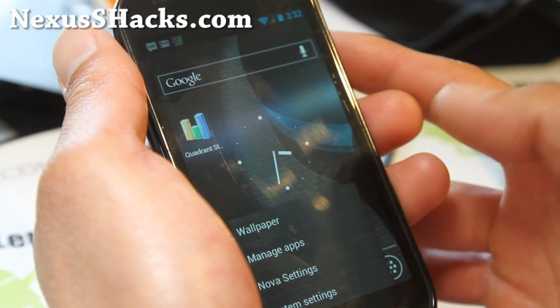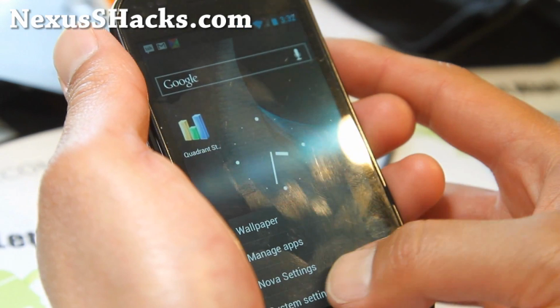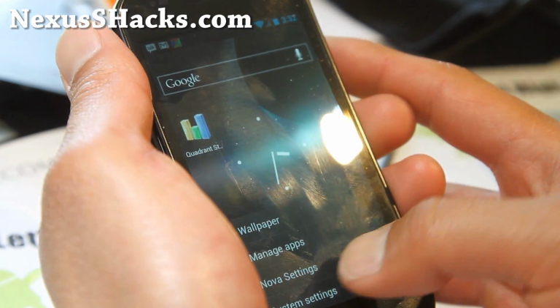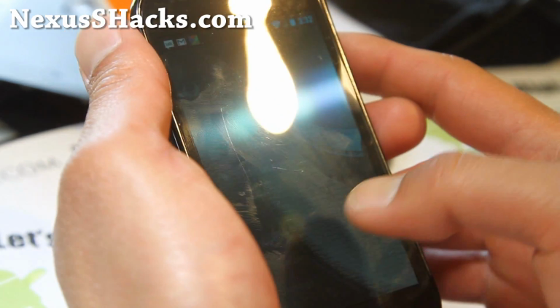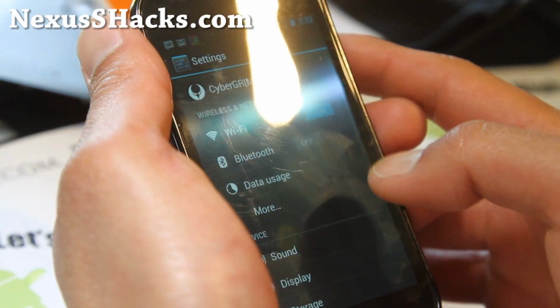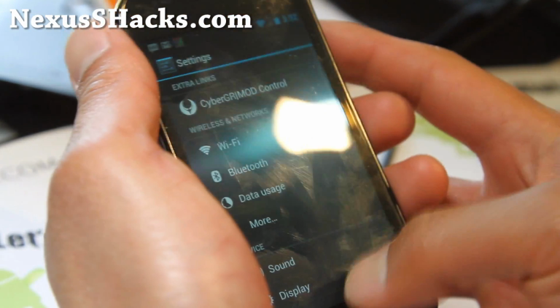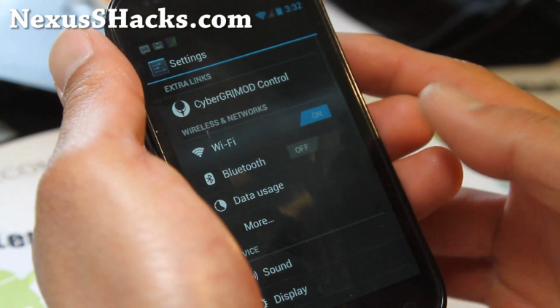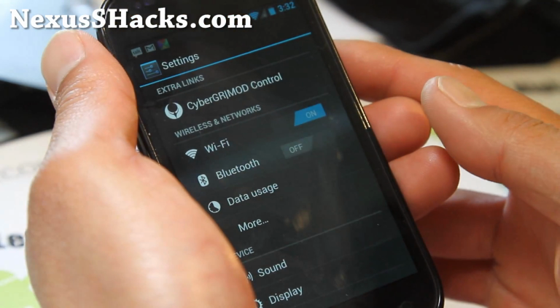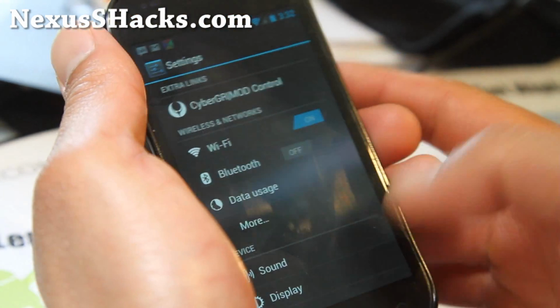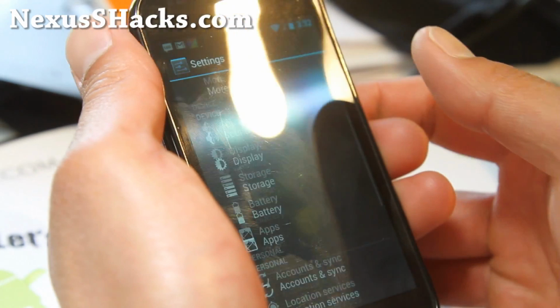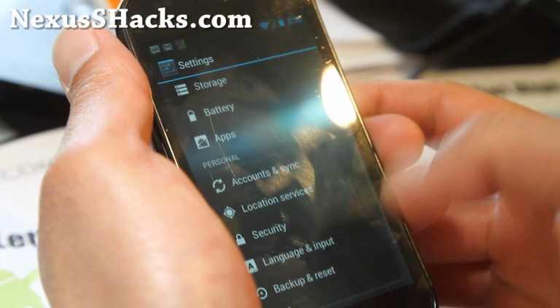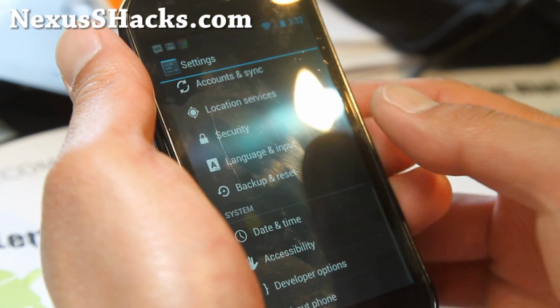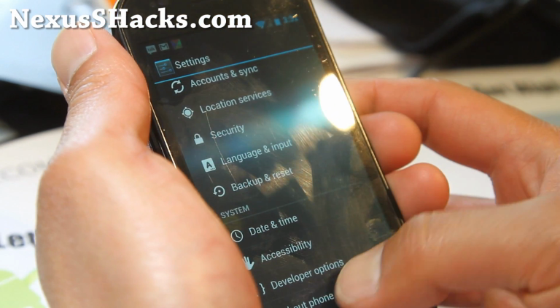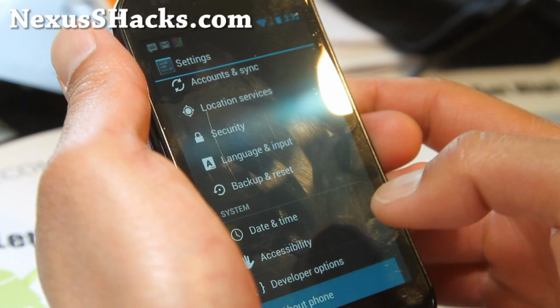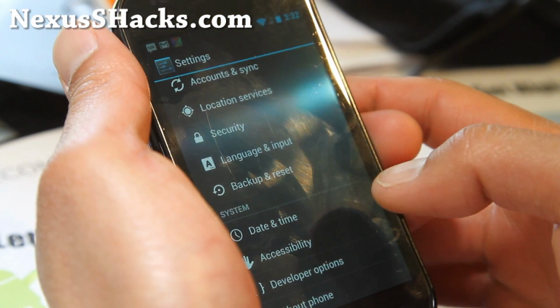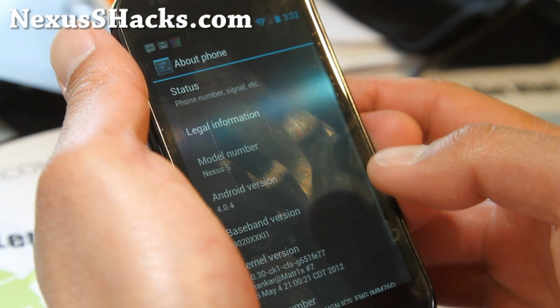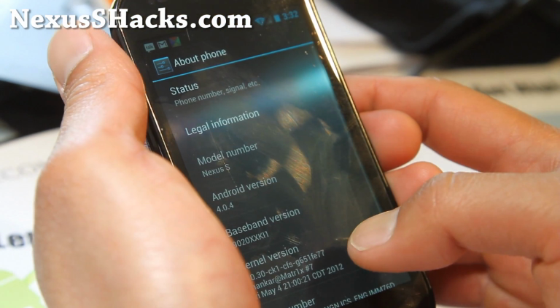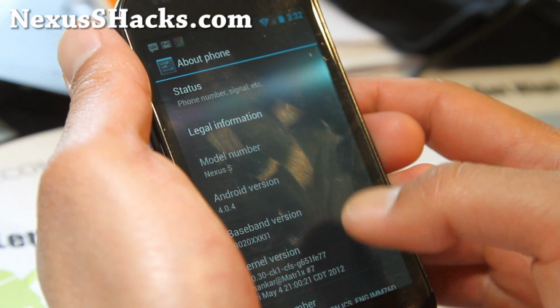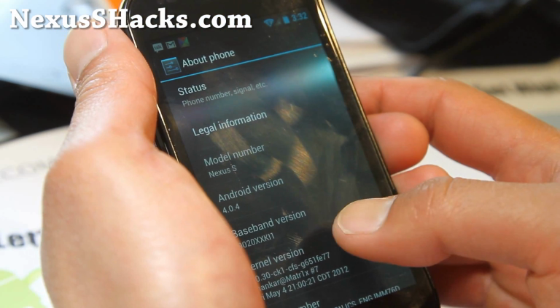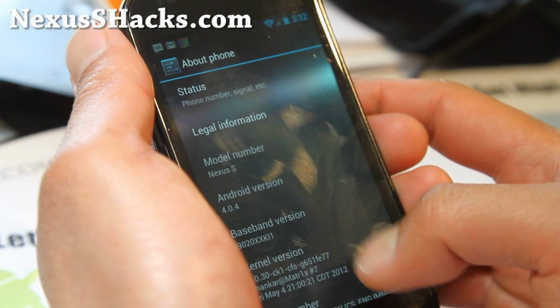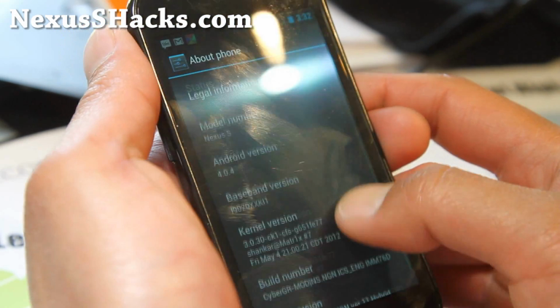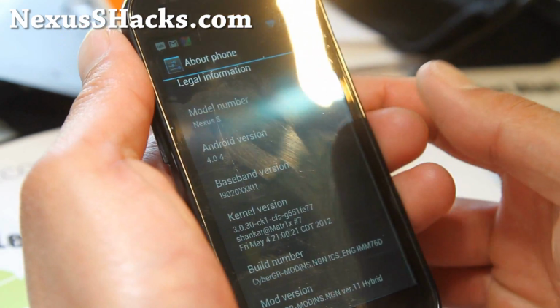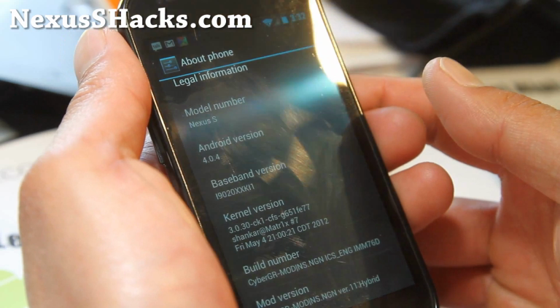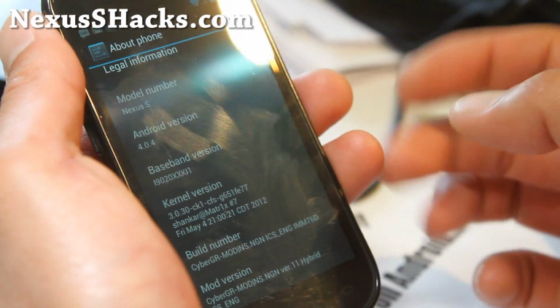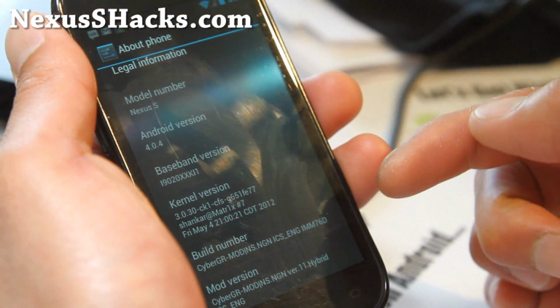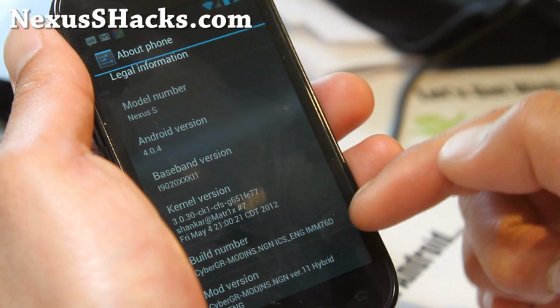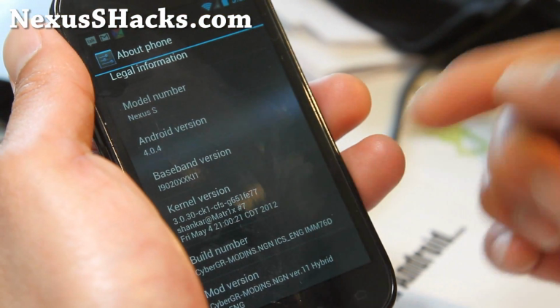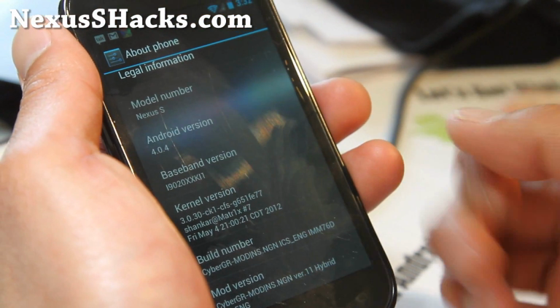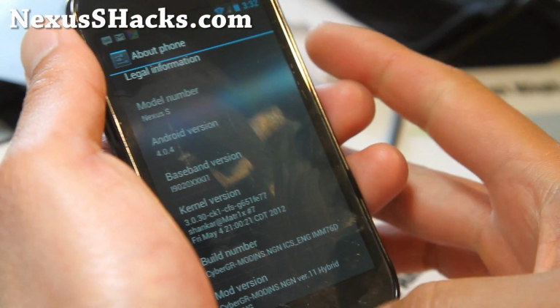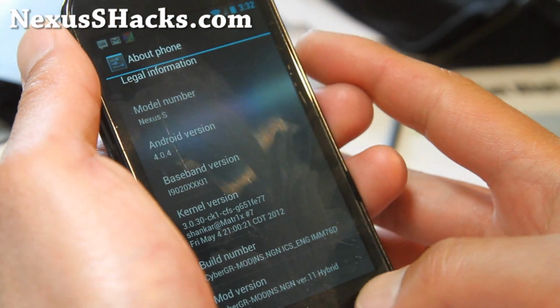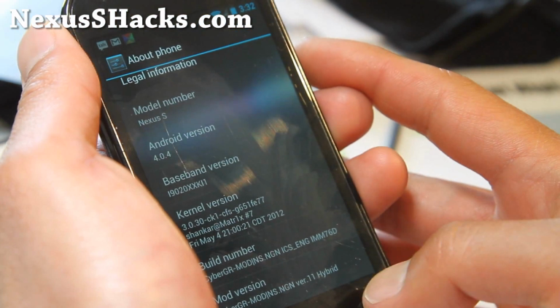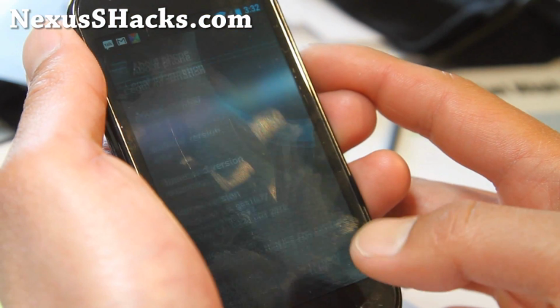This is just only for Nexus S, not Nexus S 4G — only available for Nexus S. It comes with Android 4.0.4, IMM76D, based on that.